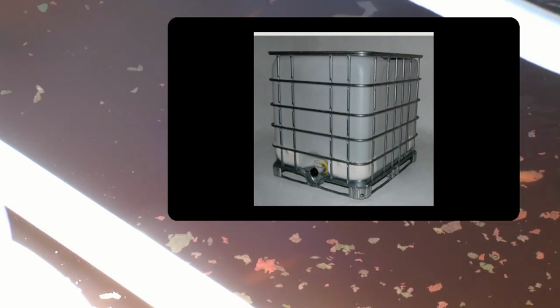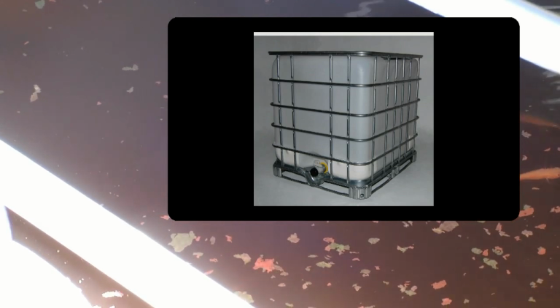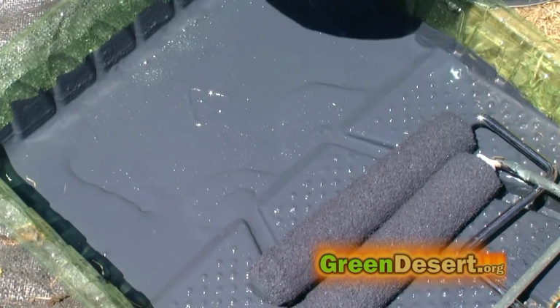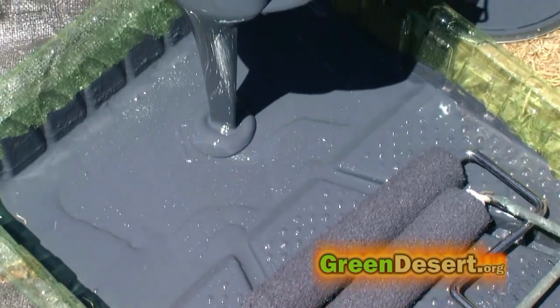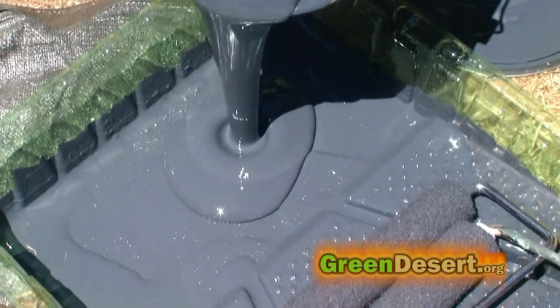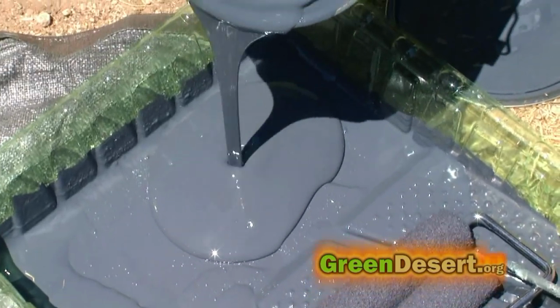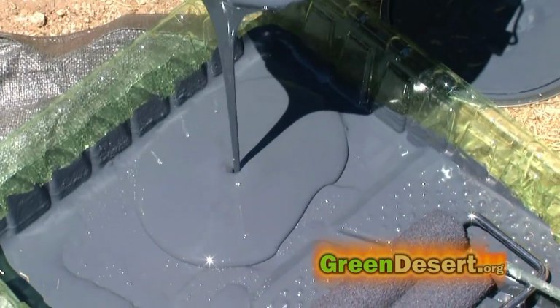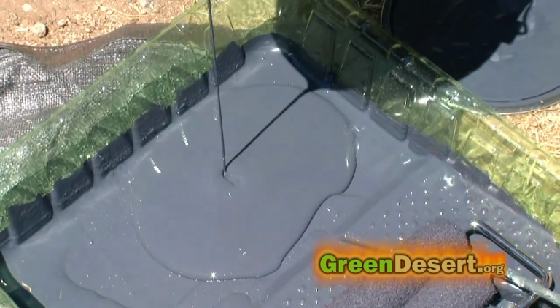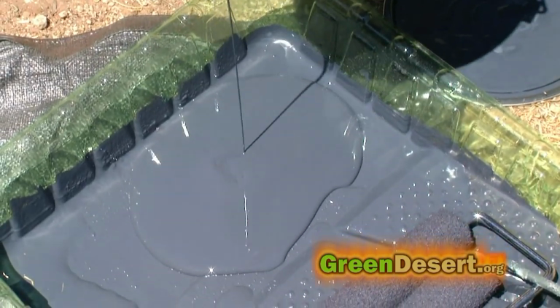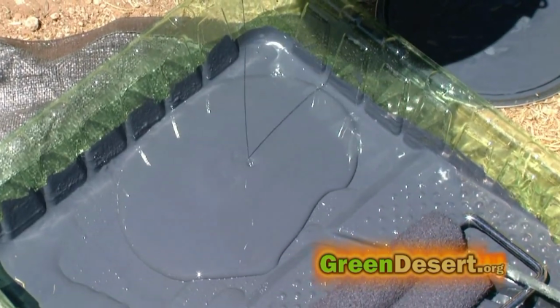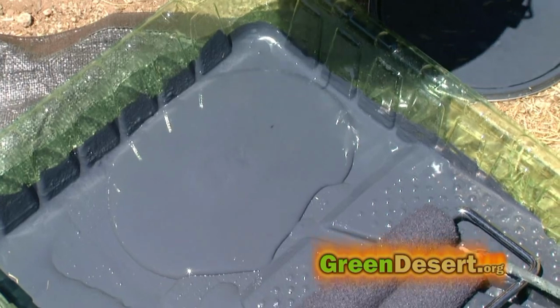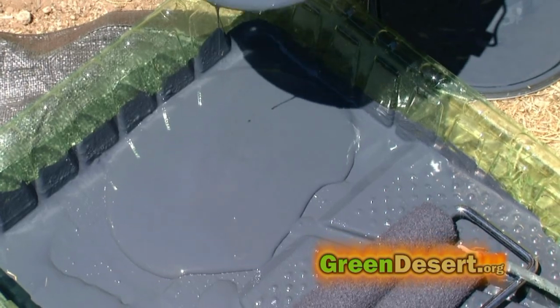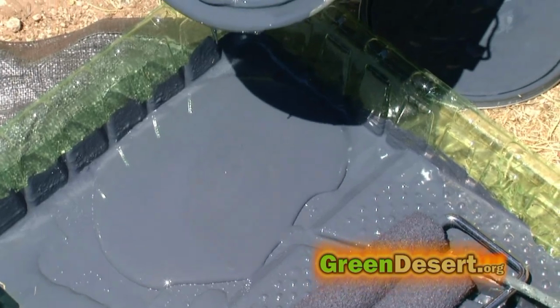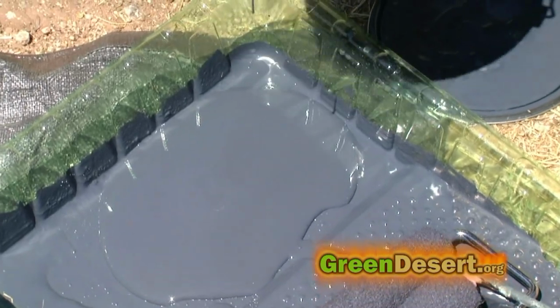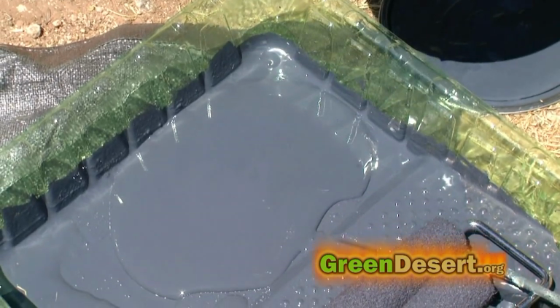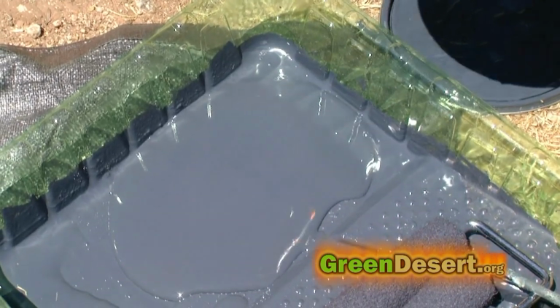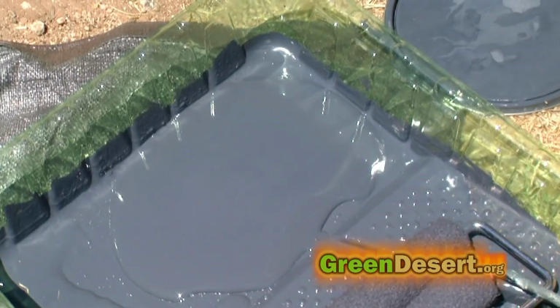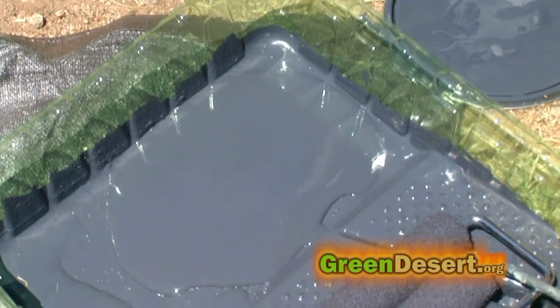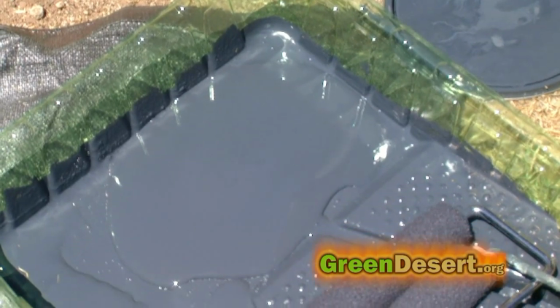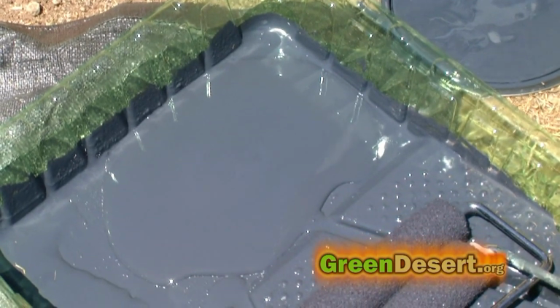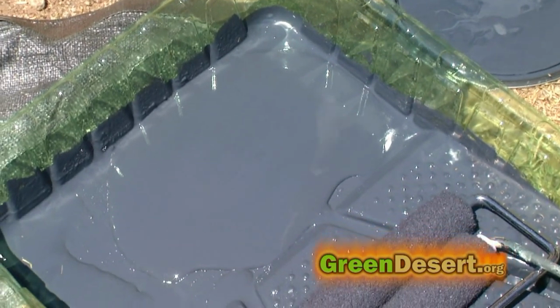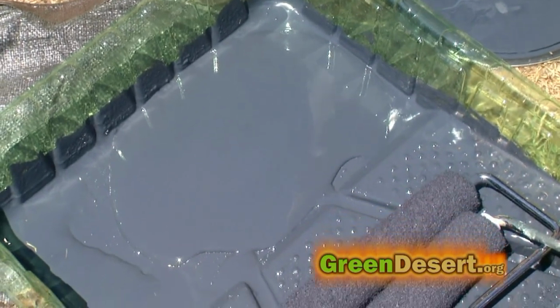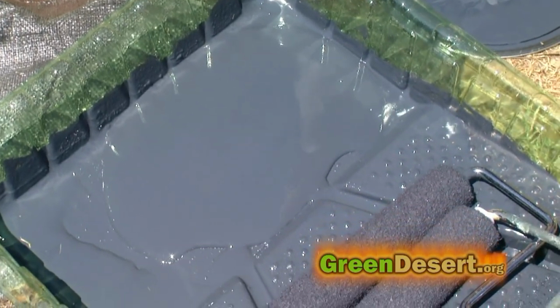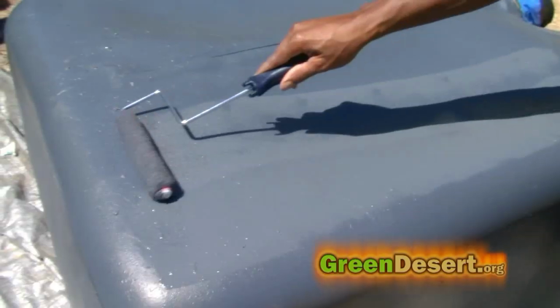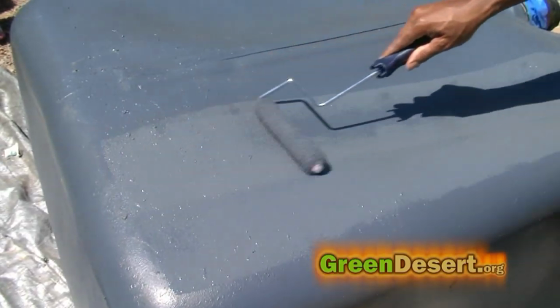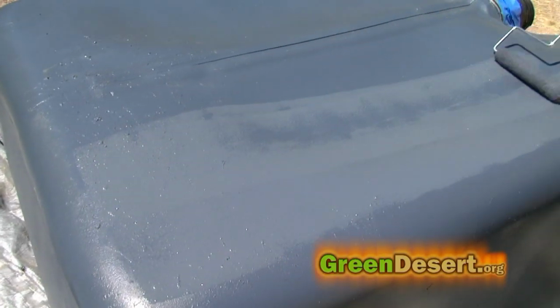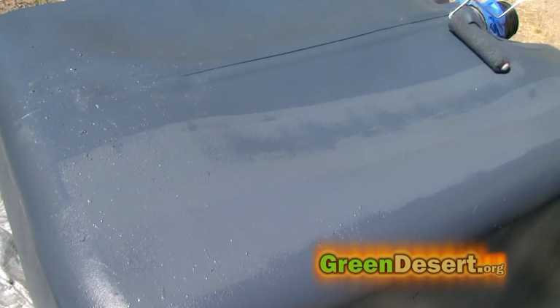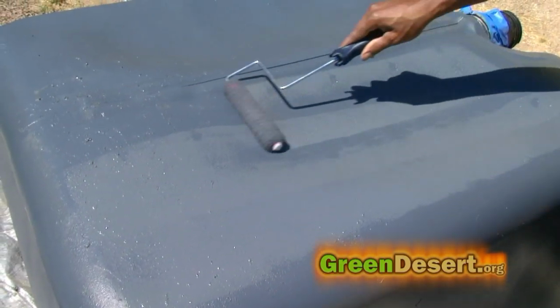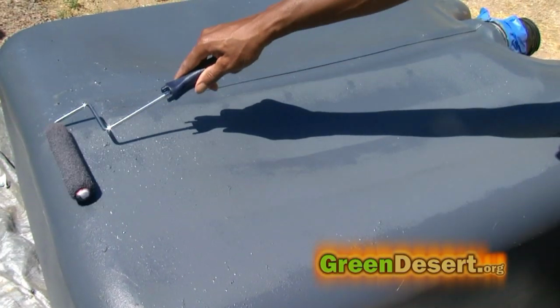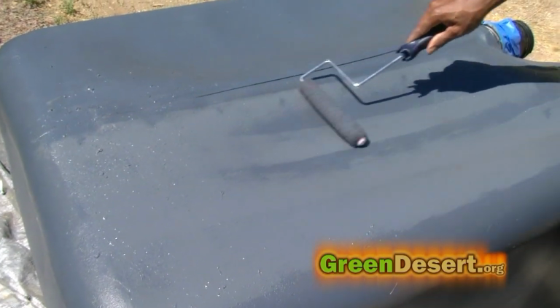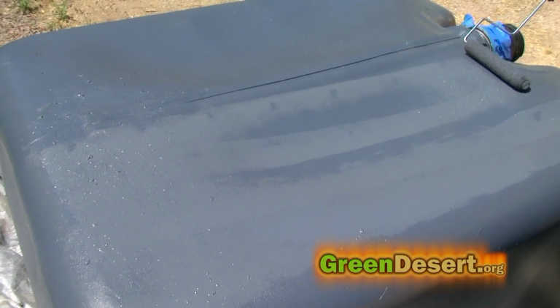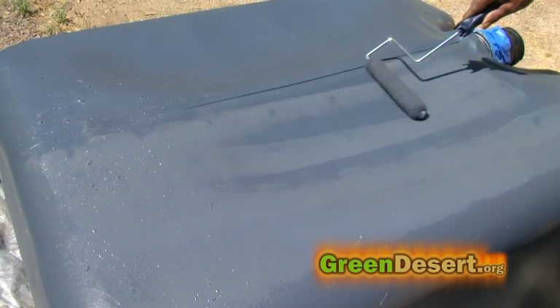The first thing I did was paint my tote. I painted it because I wanted to keep the algae growth down. Now some fish like tilapia will actually eat the algae, but in general it's best to keep it down because algae will consume some of your nutrients.